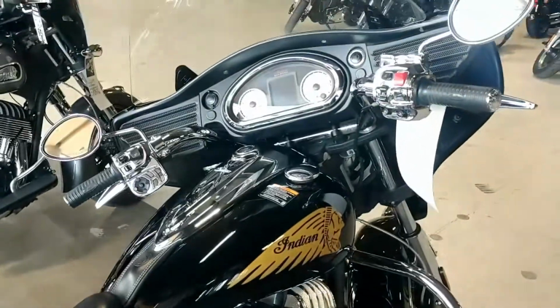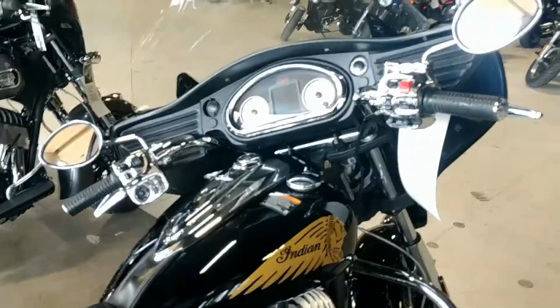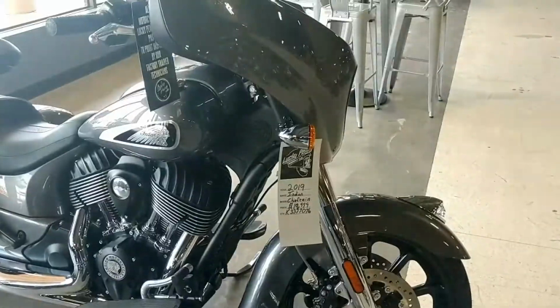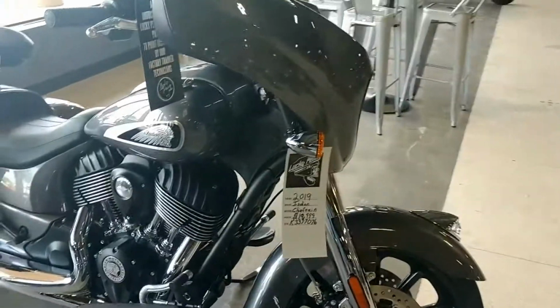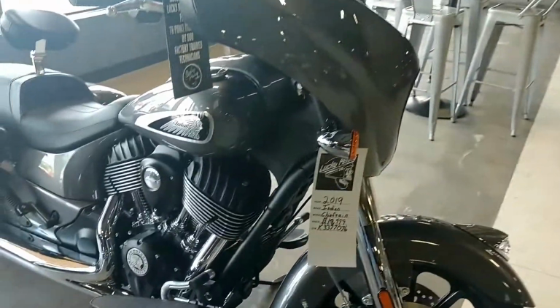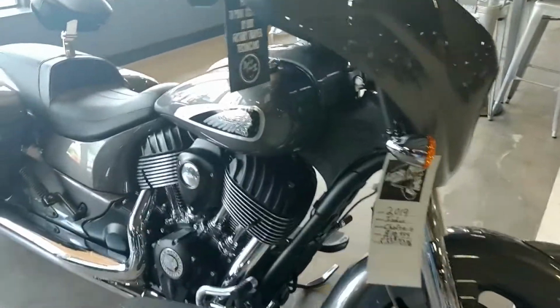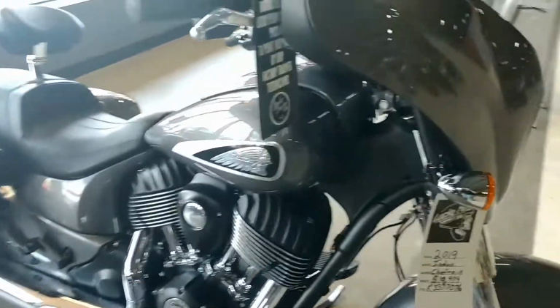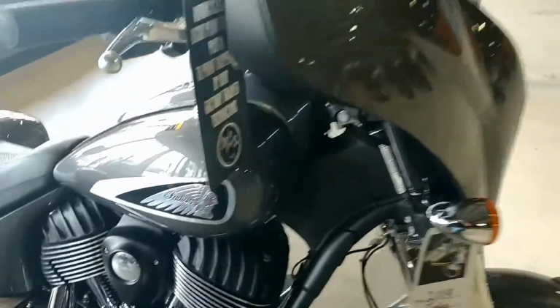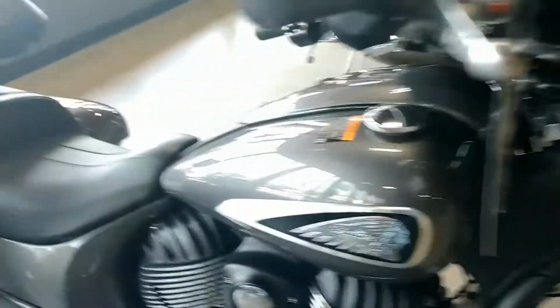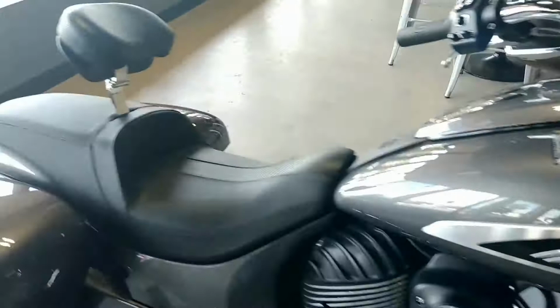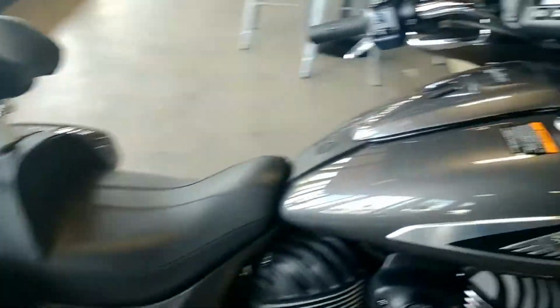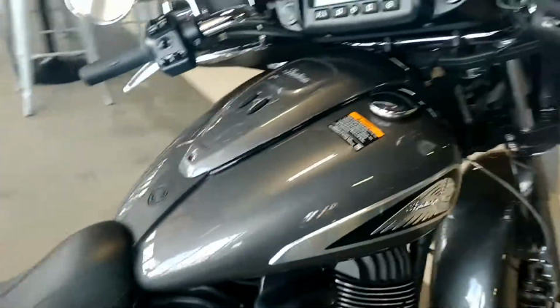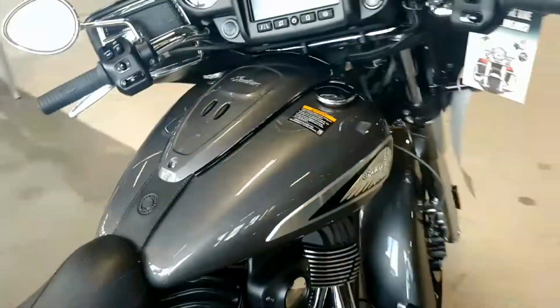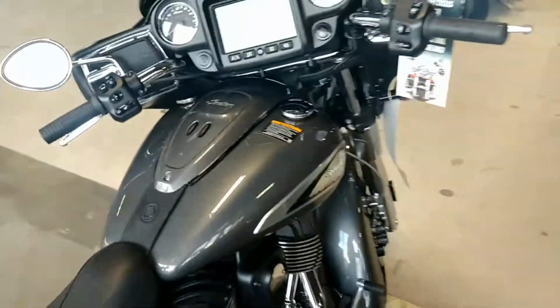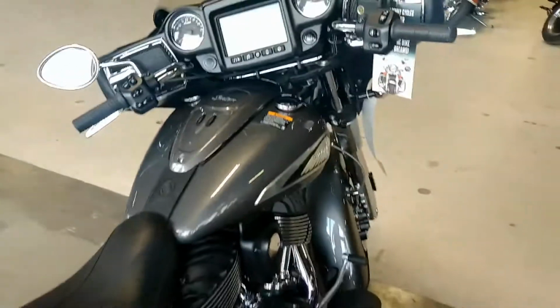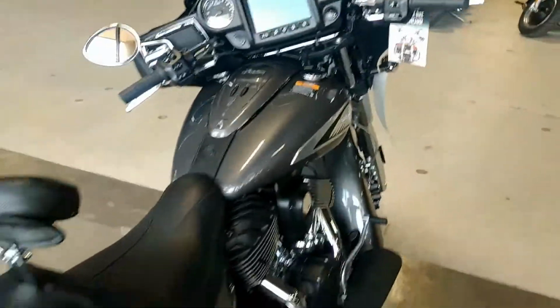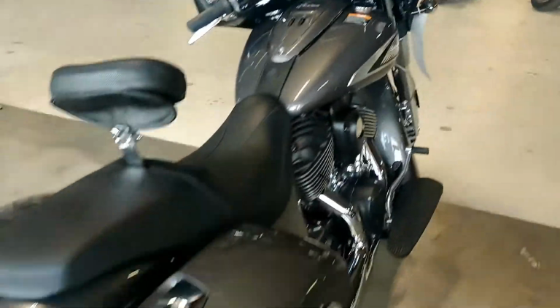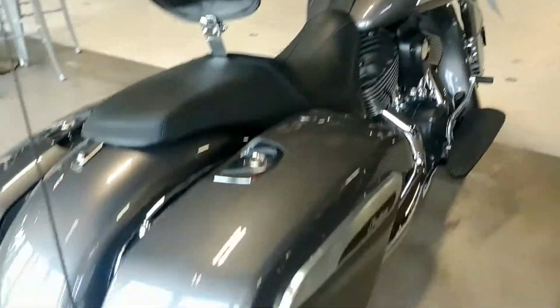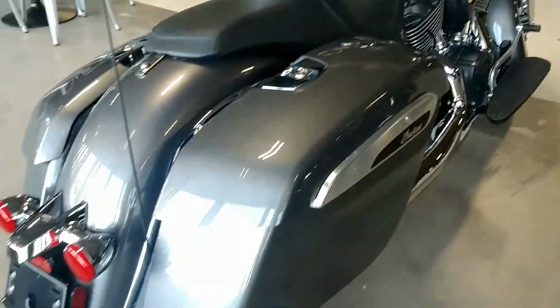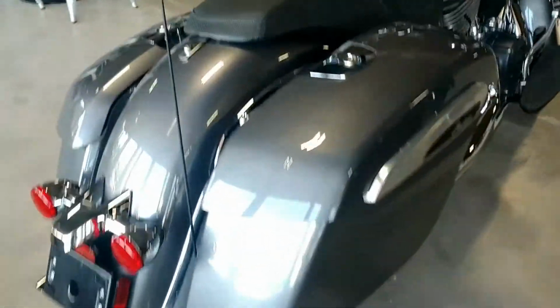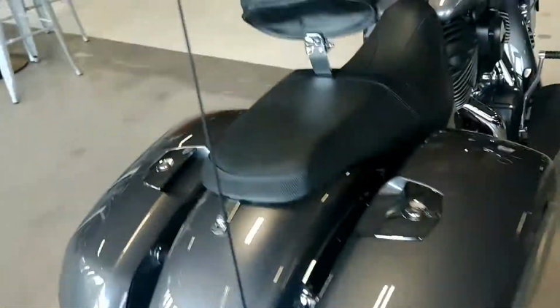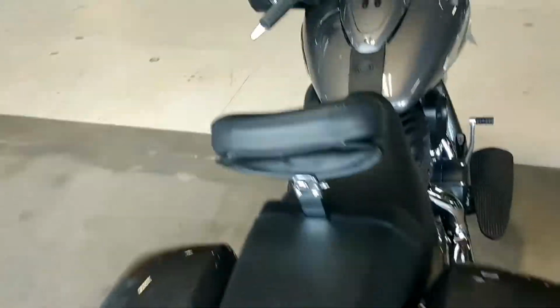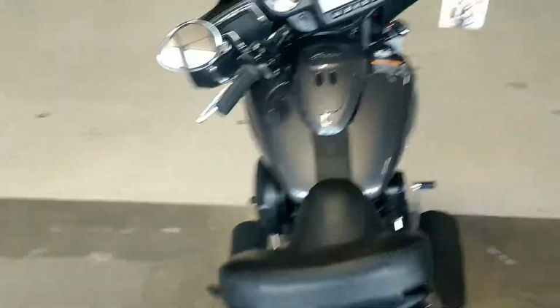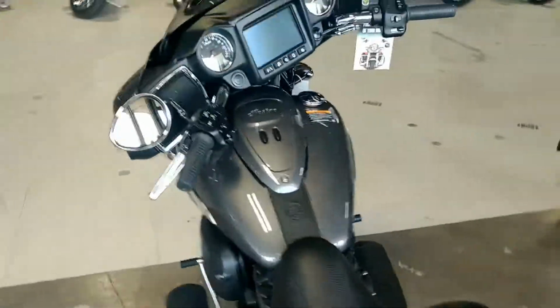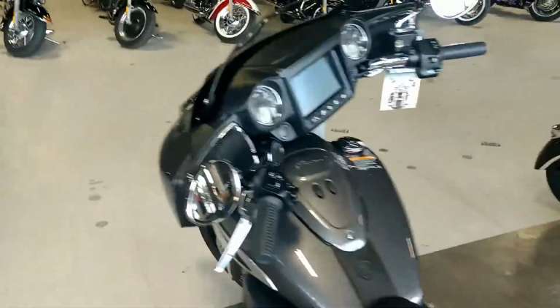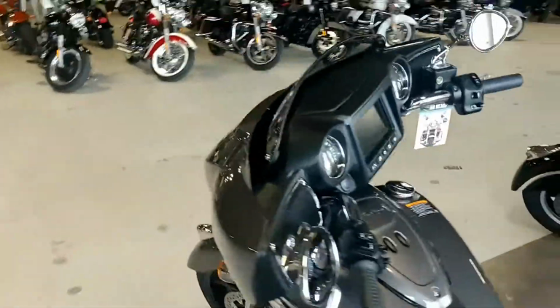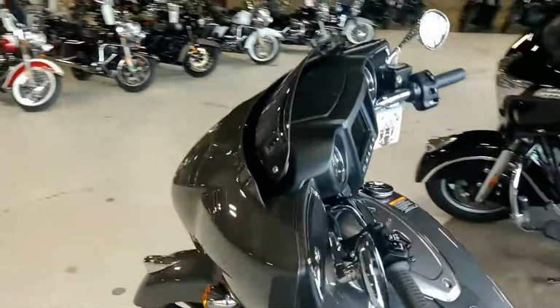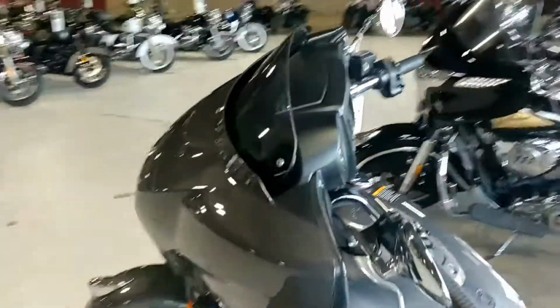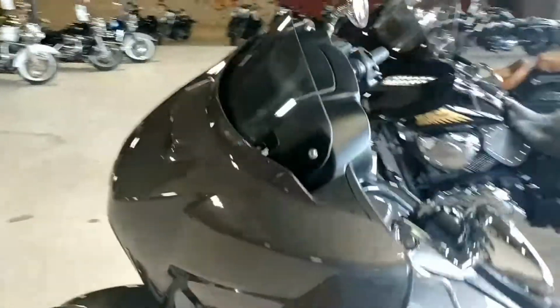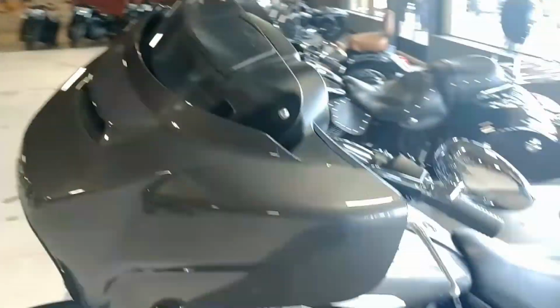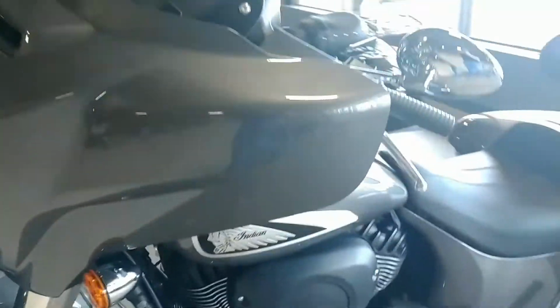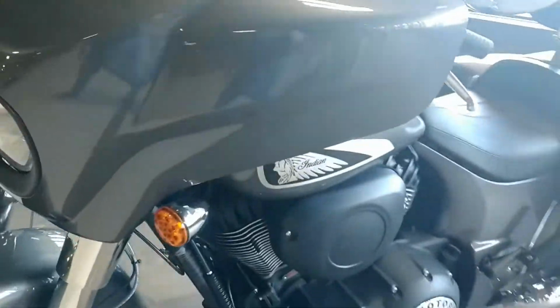Next to that we got the 2019 Indian Chieftain, 21-inch front wheel. It's got the 100-watt audio system, touchscreen, GPS — great bike. It does have a little bit of damage on it, call me for more information regarding that. 62 miles, $19,999.